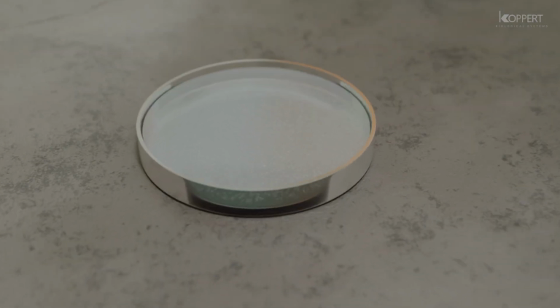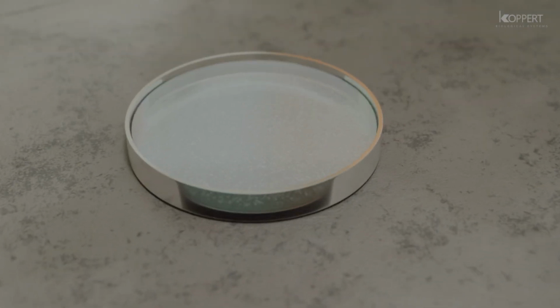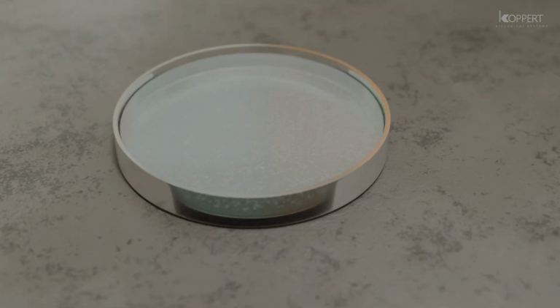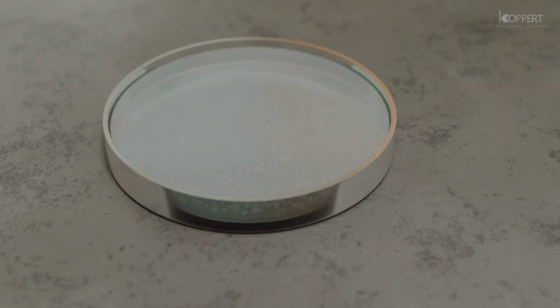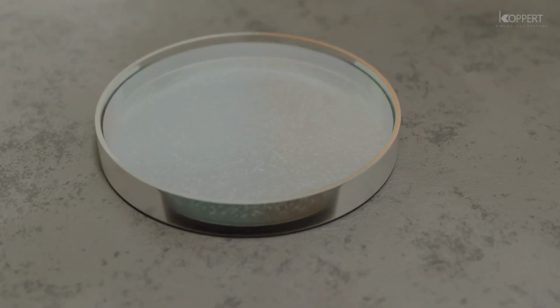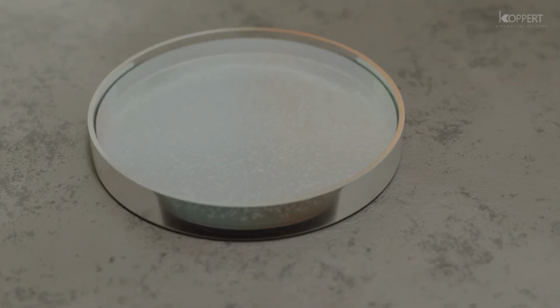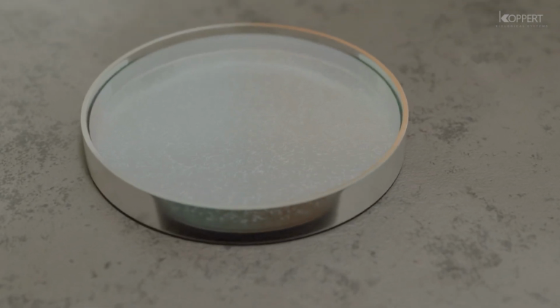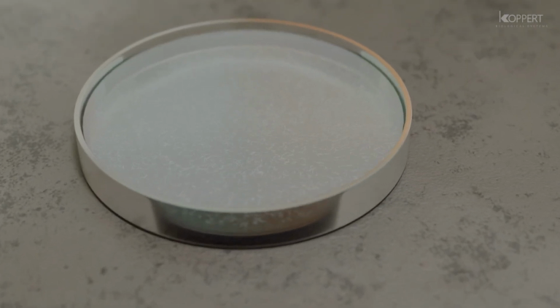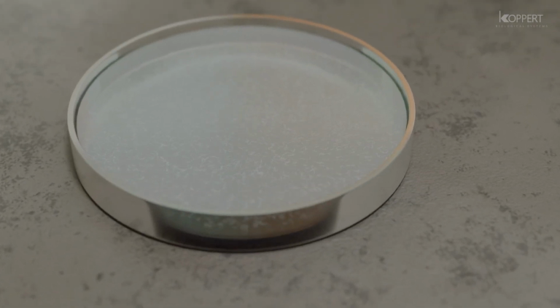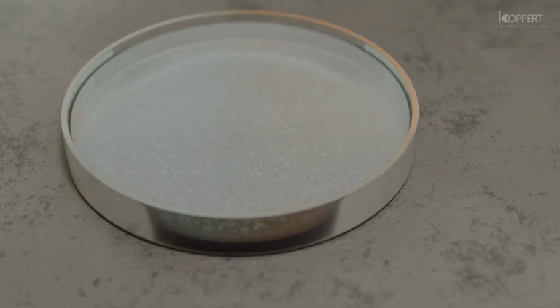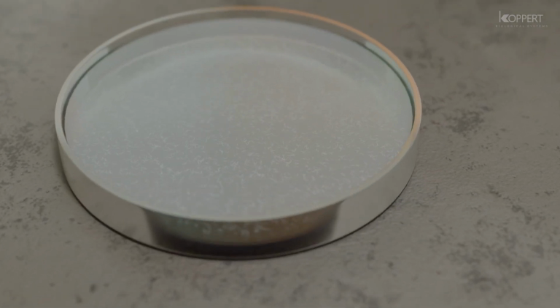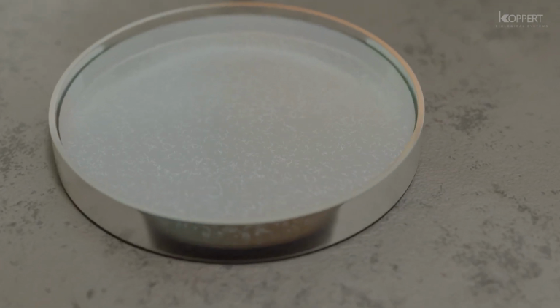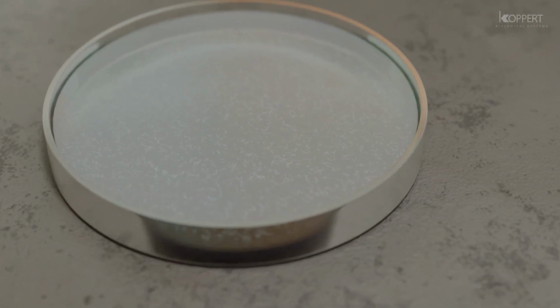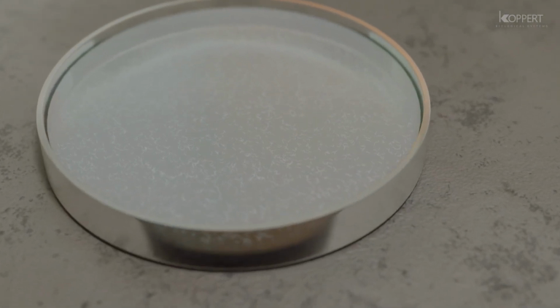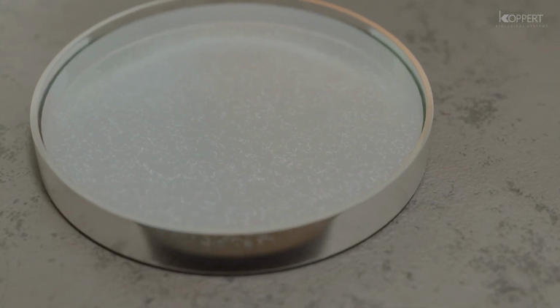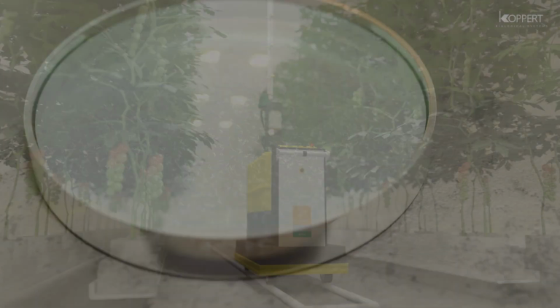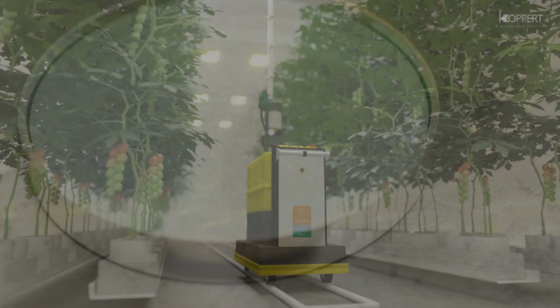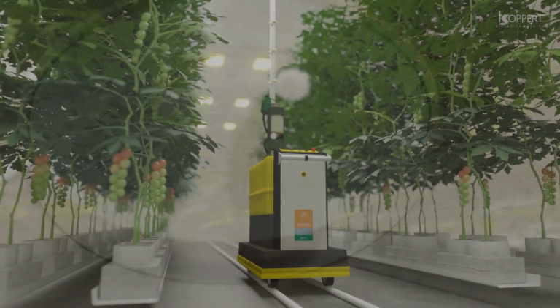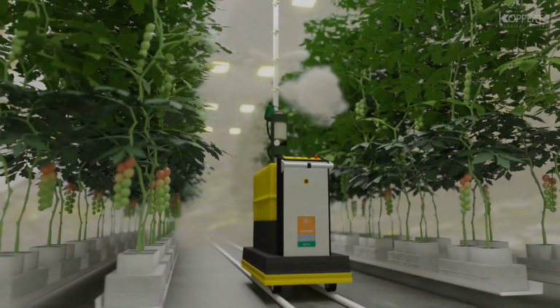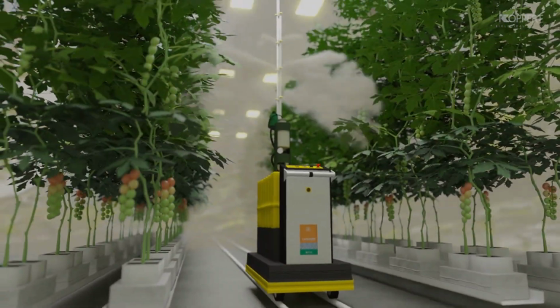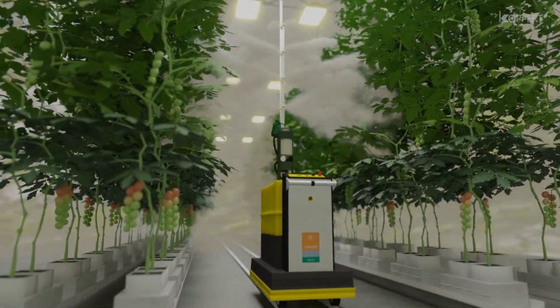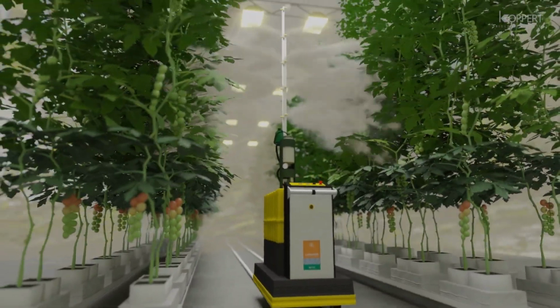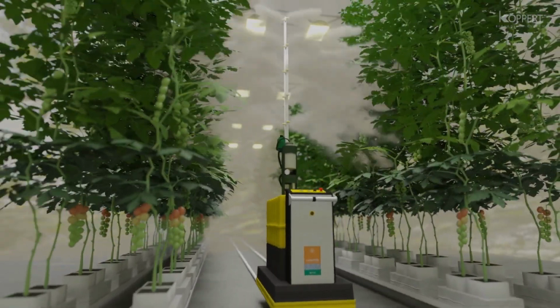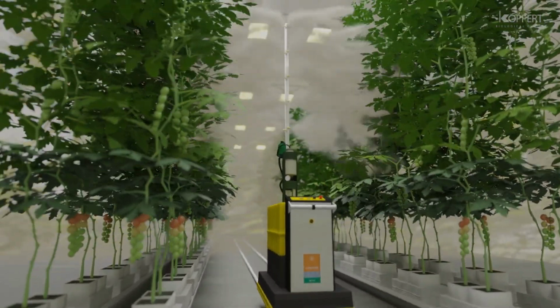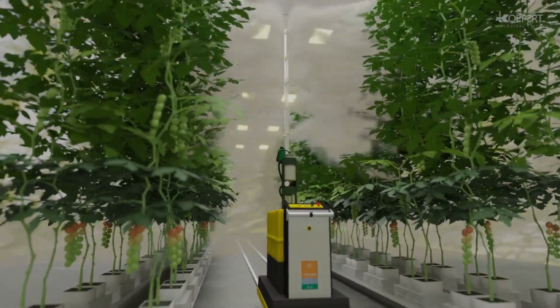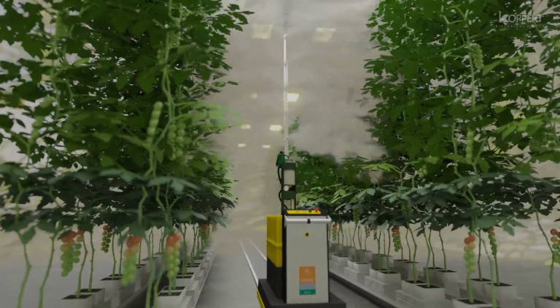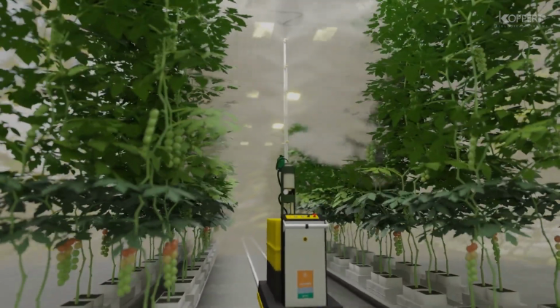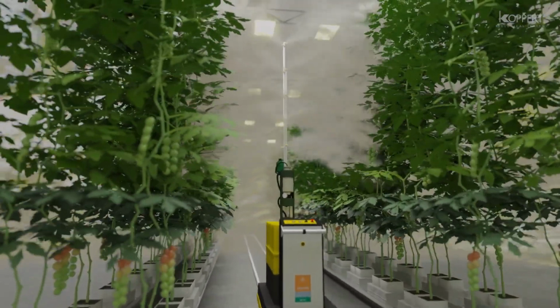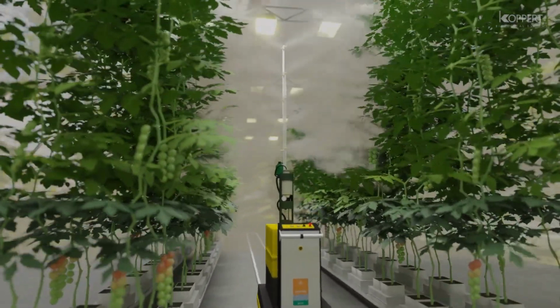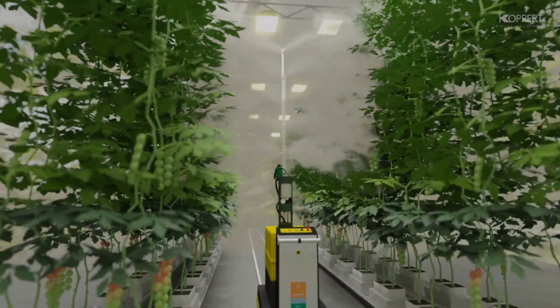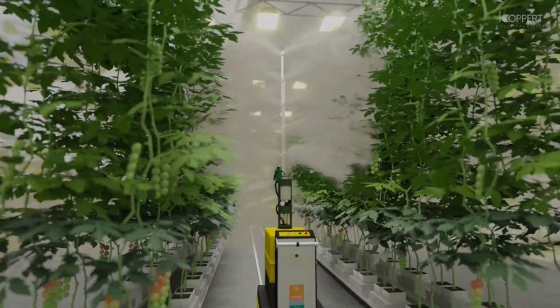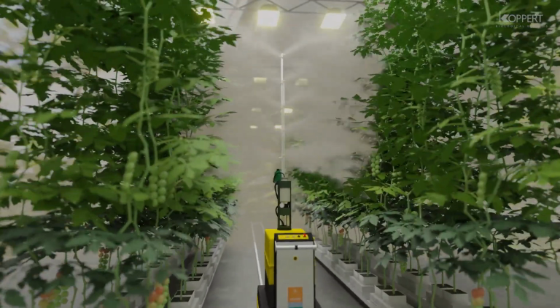The packaged nematodes are in their active infective juvenile stage and are simply resuspended in water before being applied as a spray.